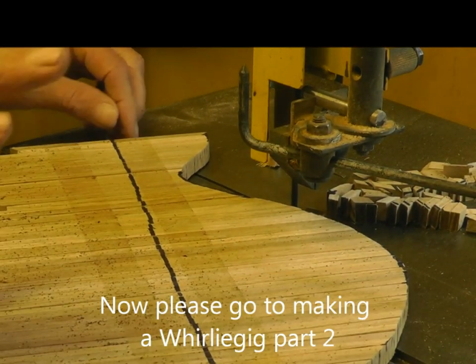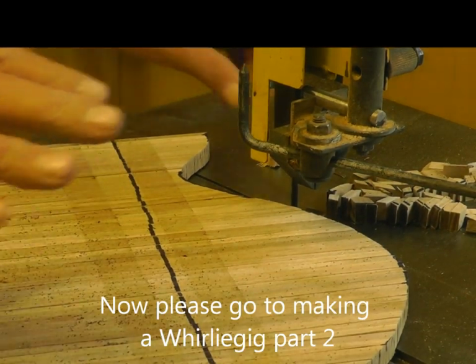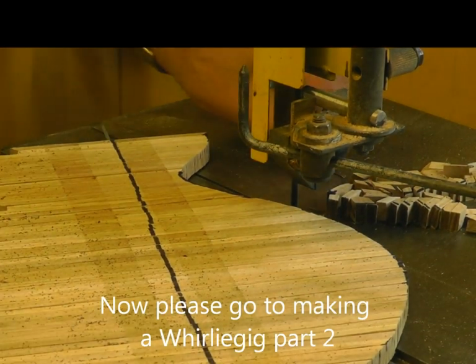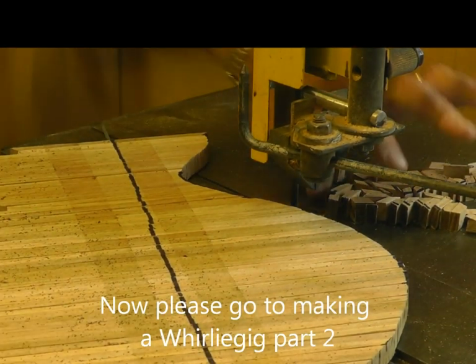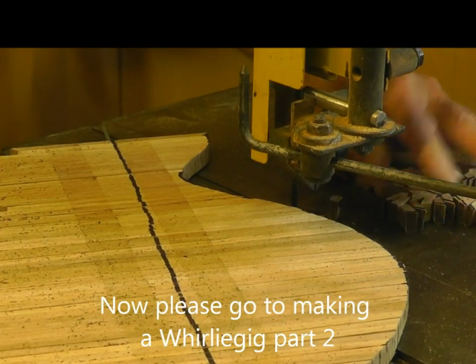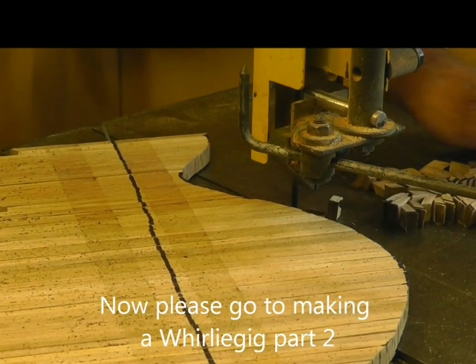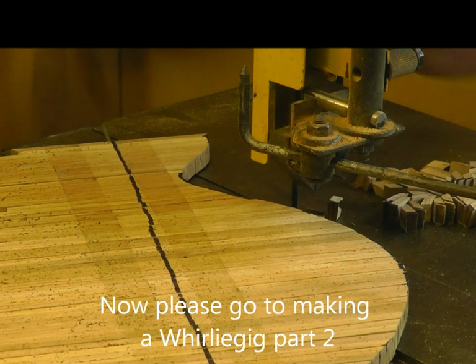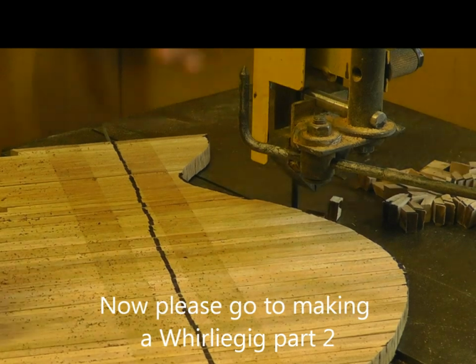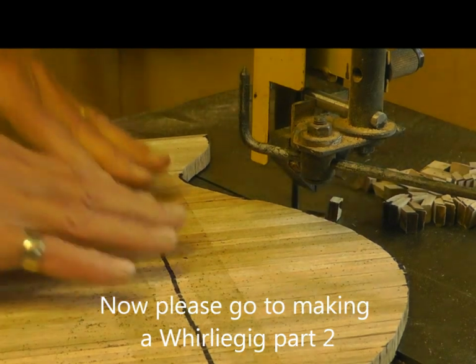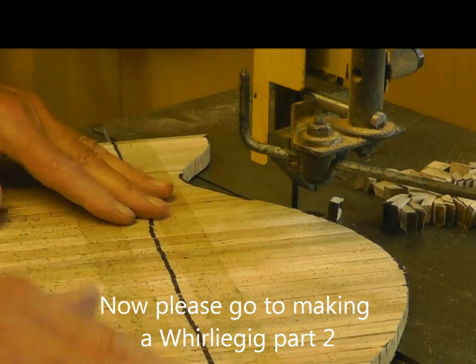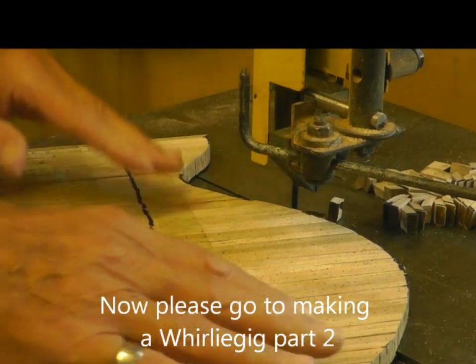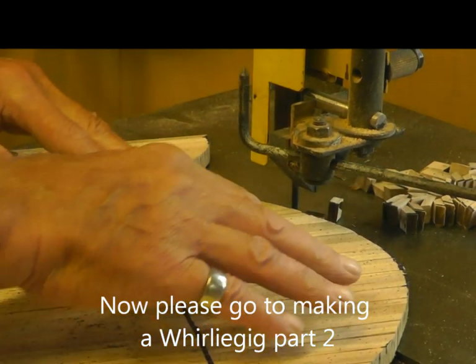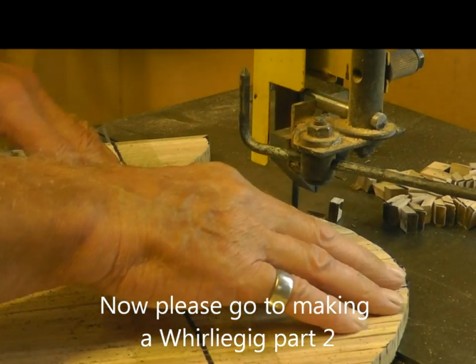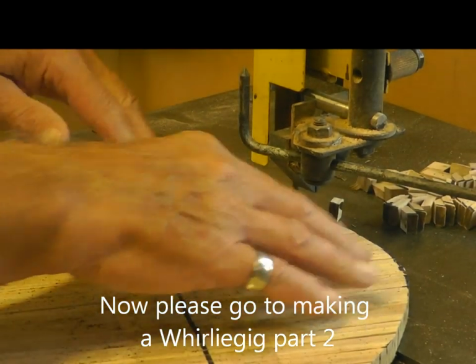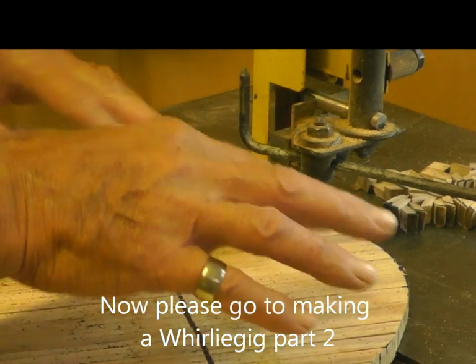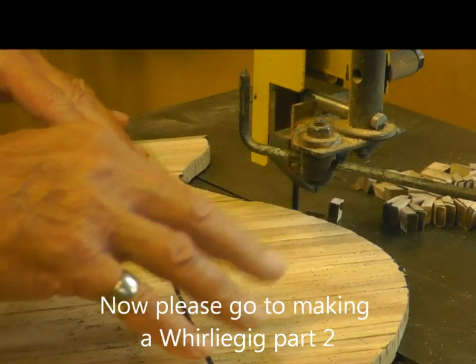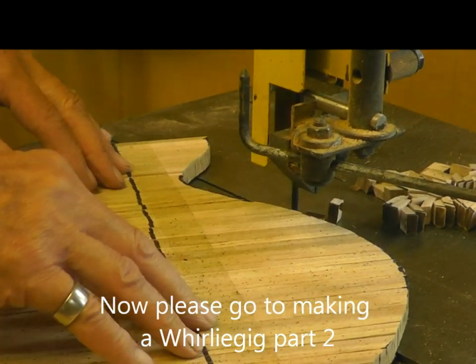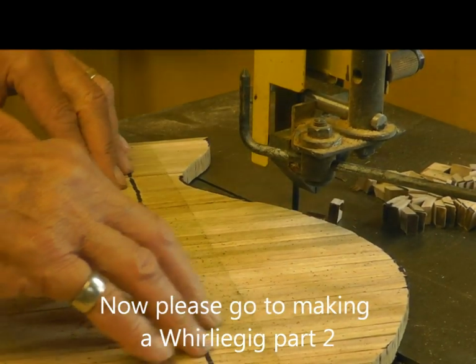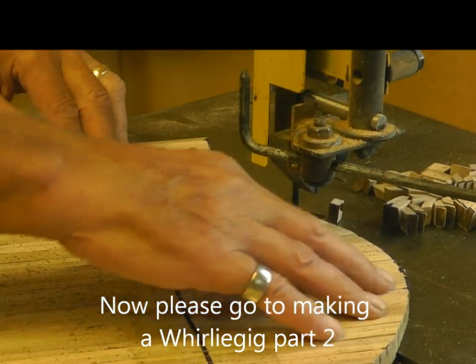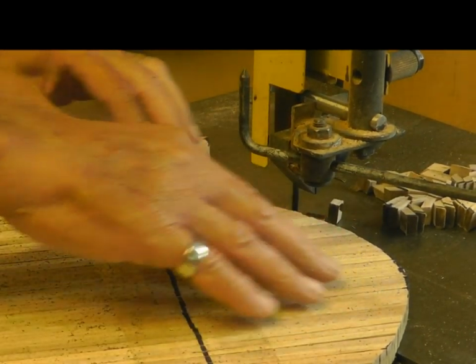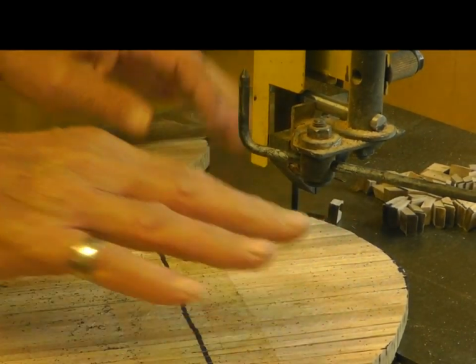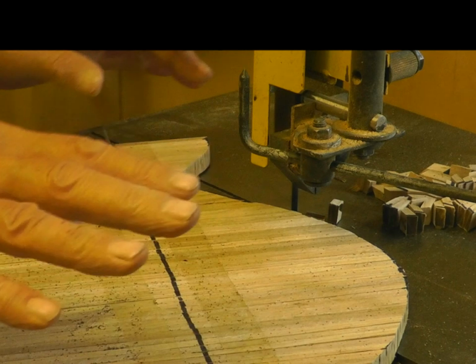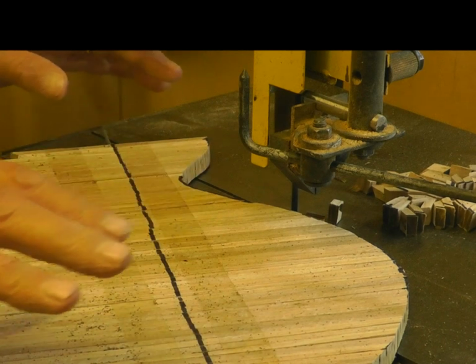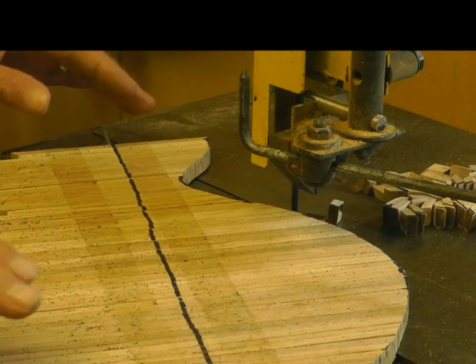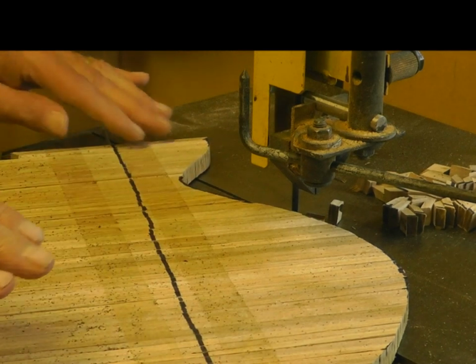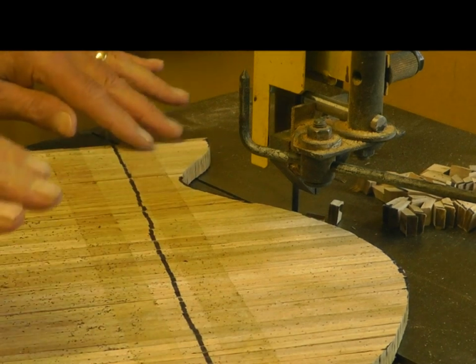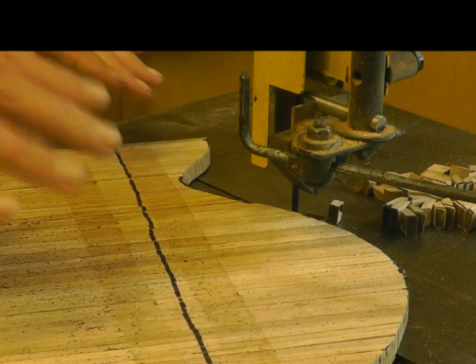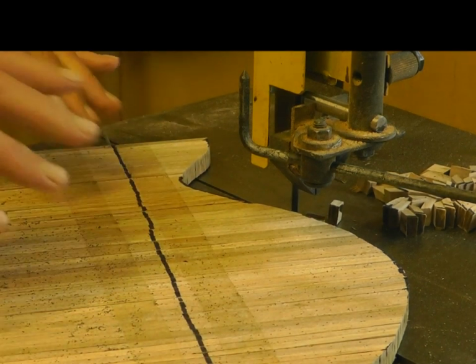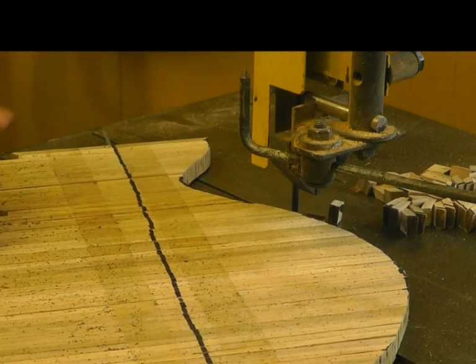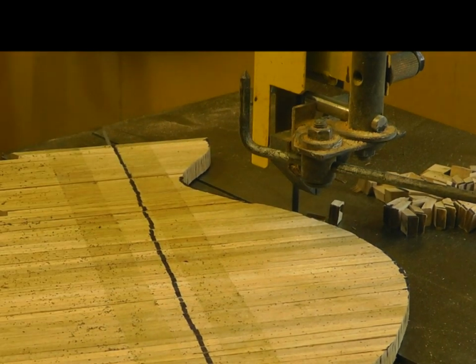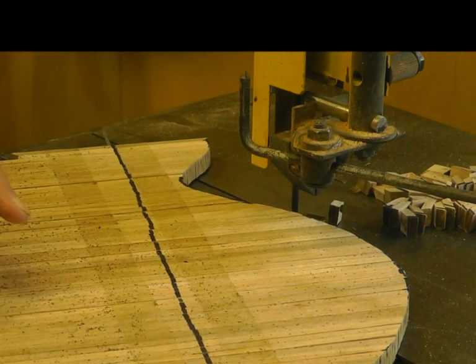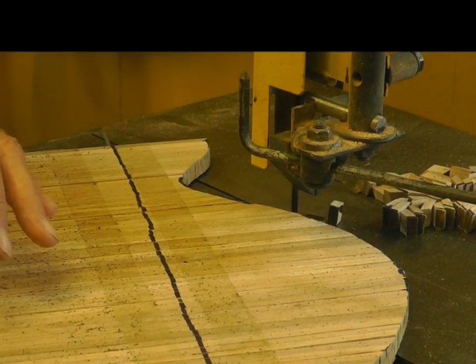Right, now I've cut to the line — very close, maybe out slightly here and there but that doesn't matter. That's the first cut.